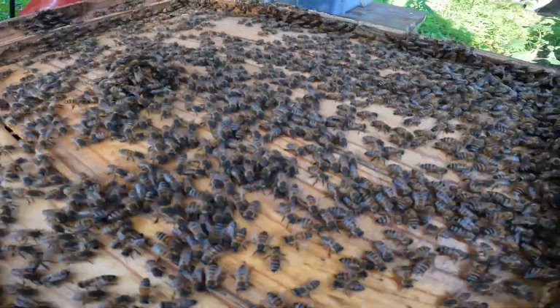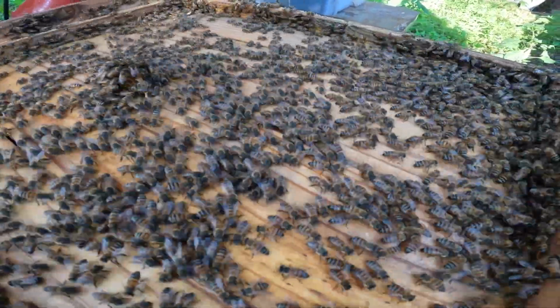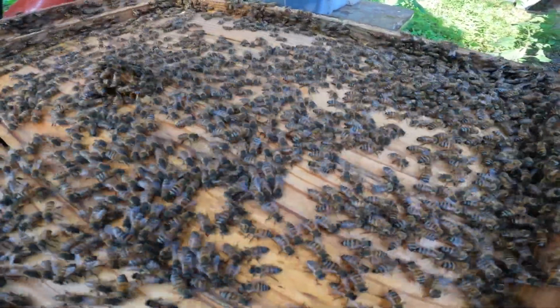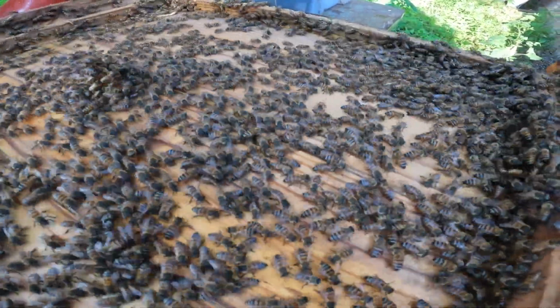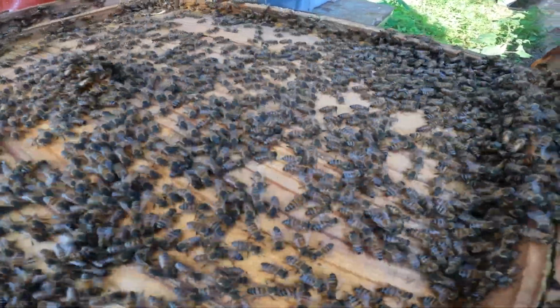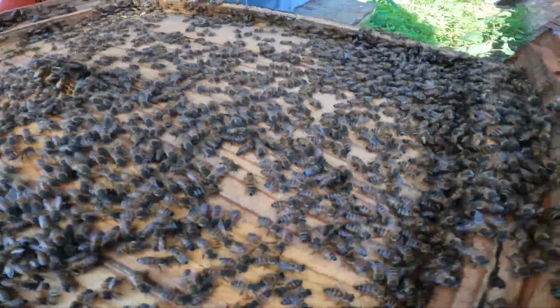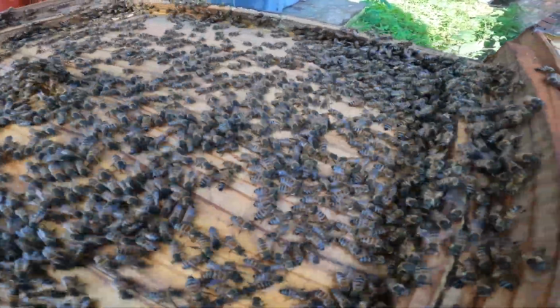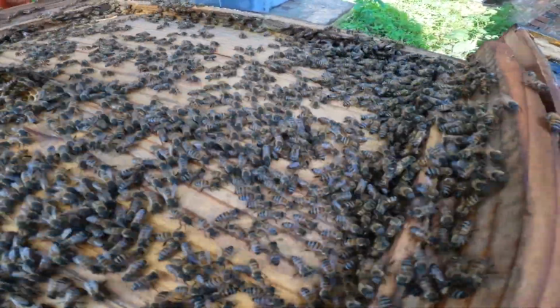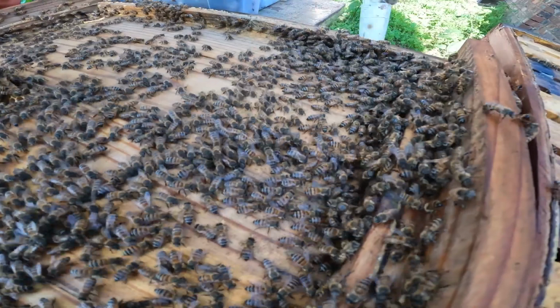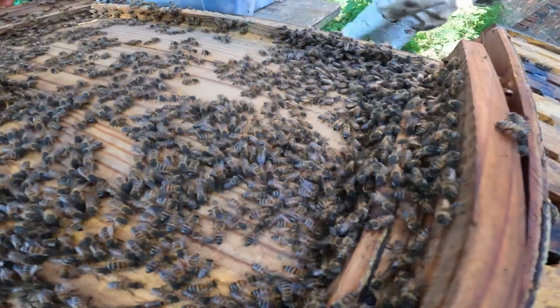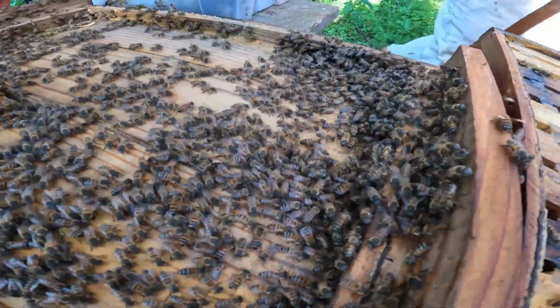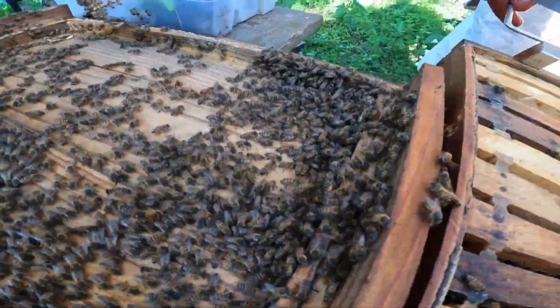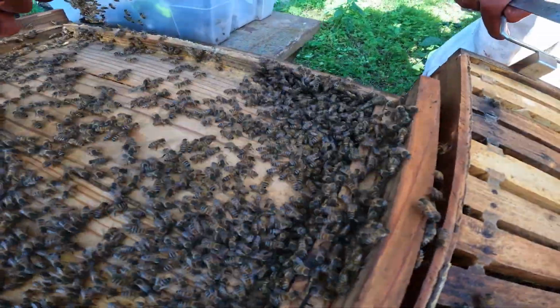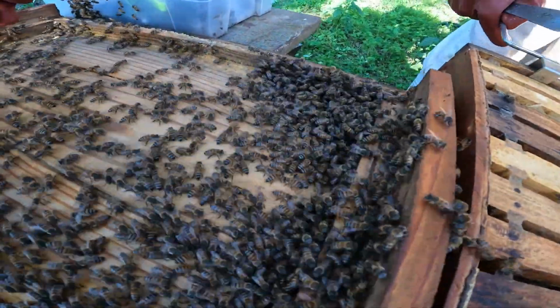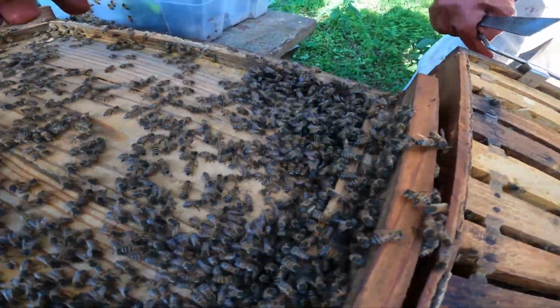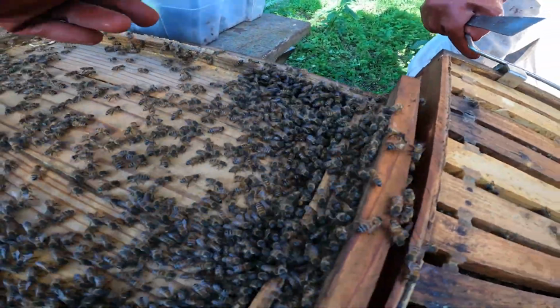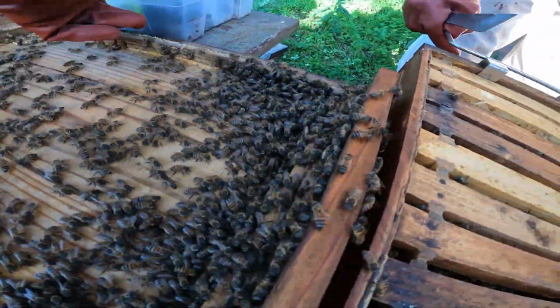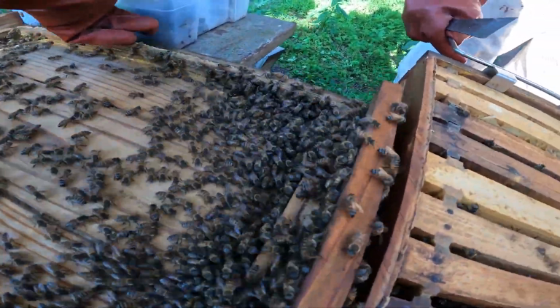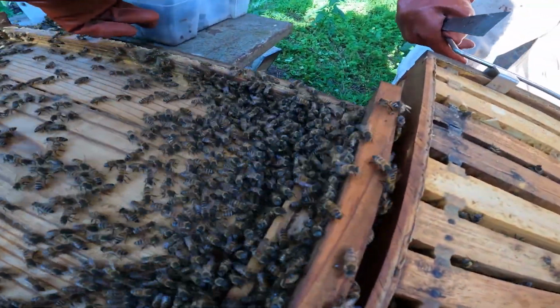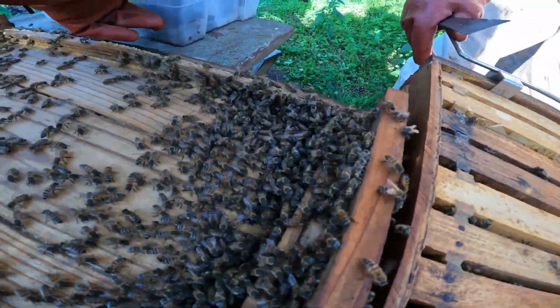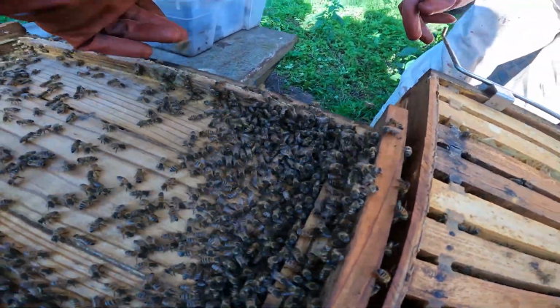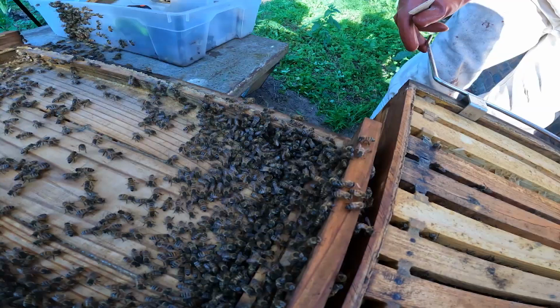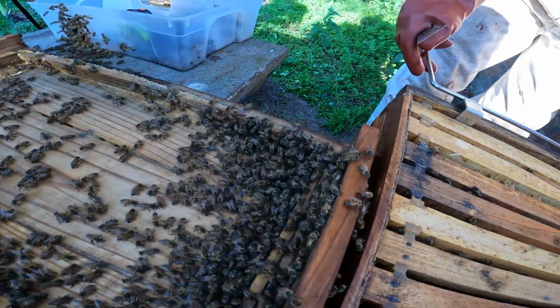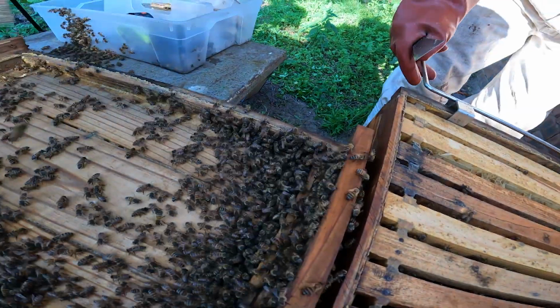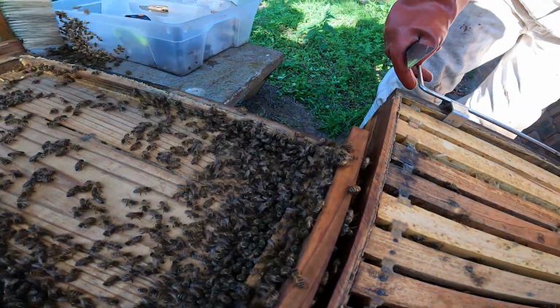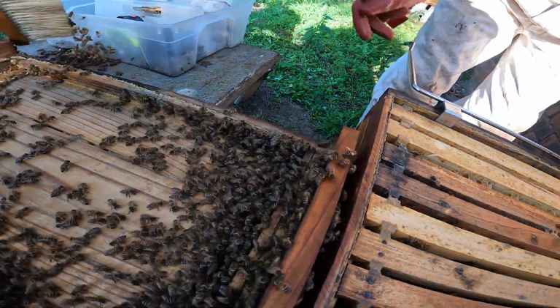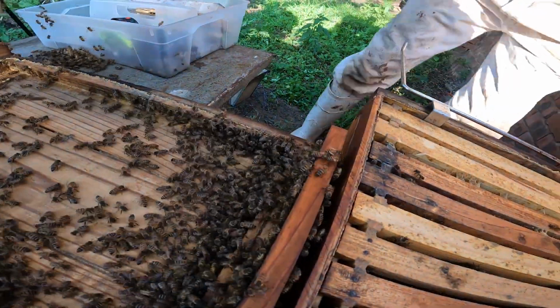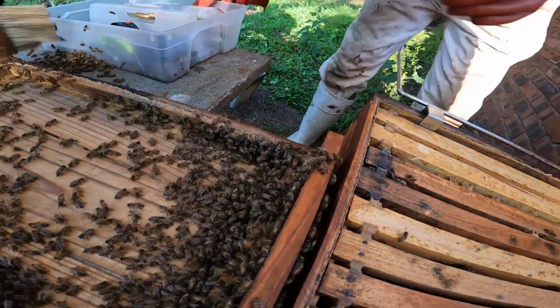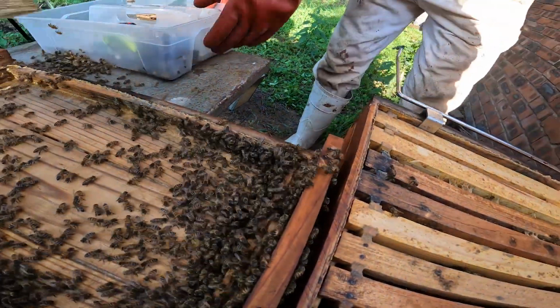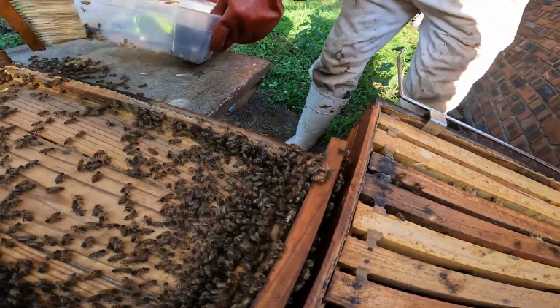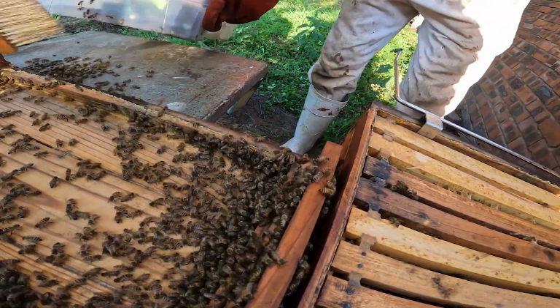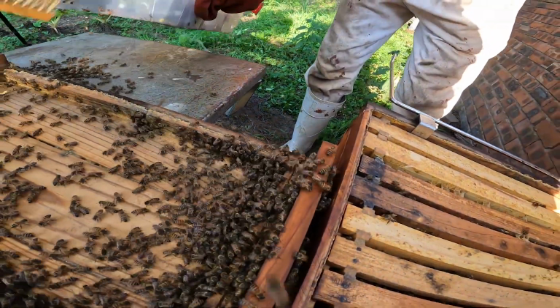In this particular instance, the queen, unfortunately, was not in the lid. You can see them marching here towards the box, which is also a reassurance that the queen is probably inside there.